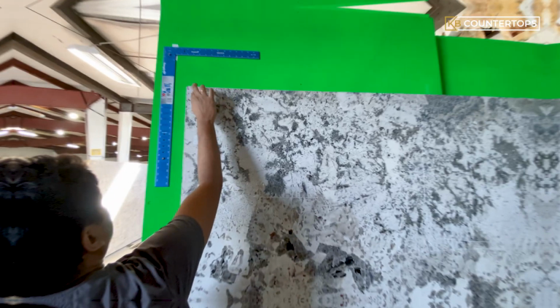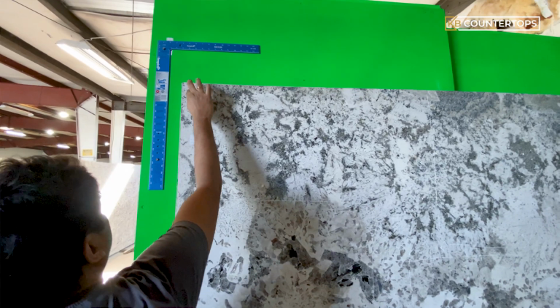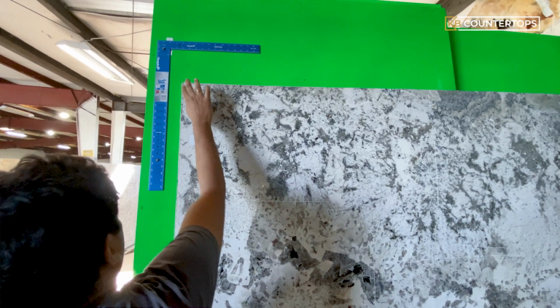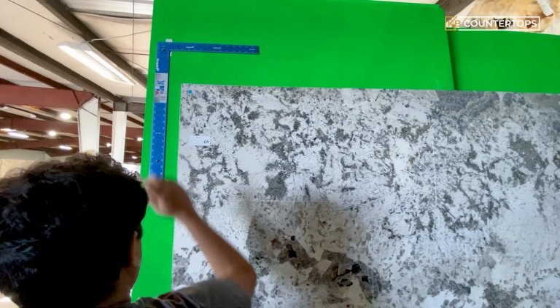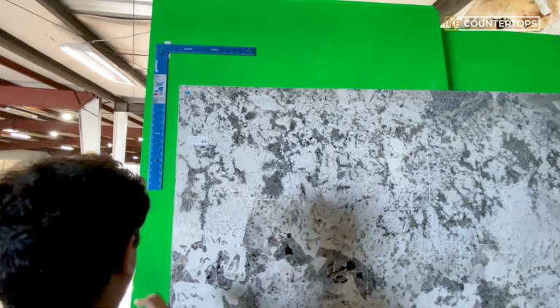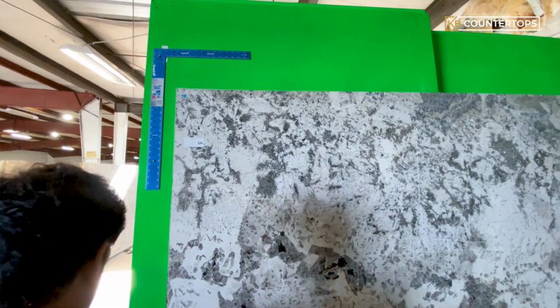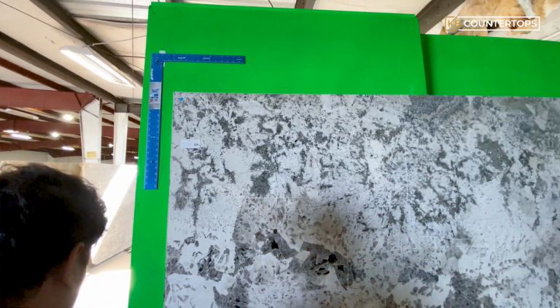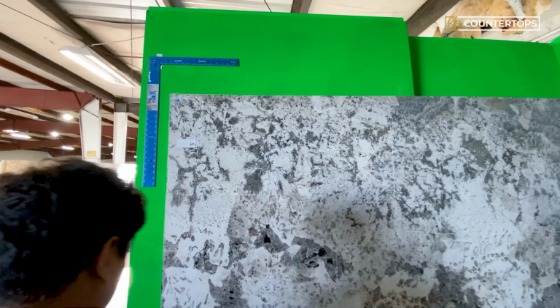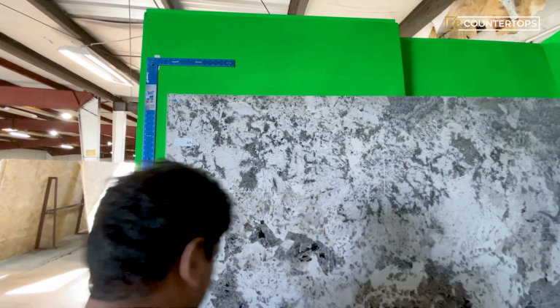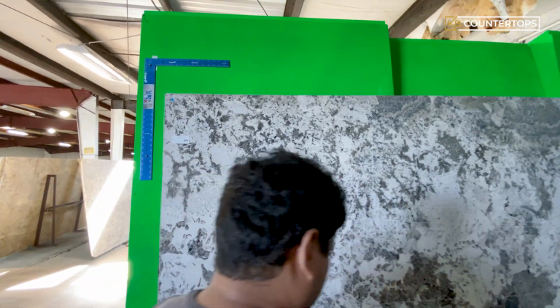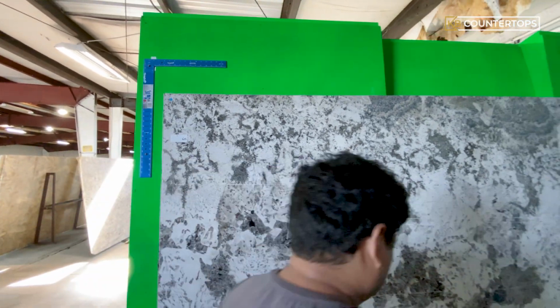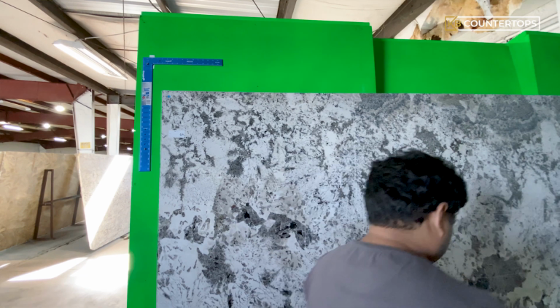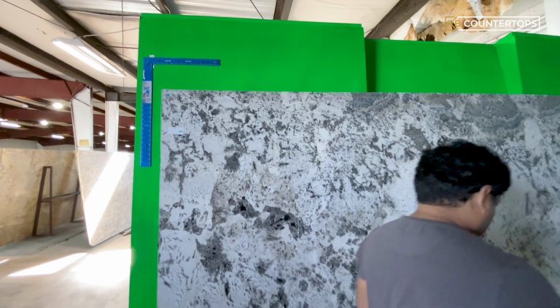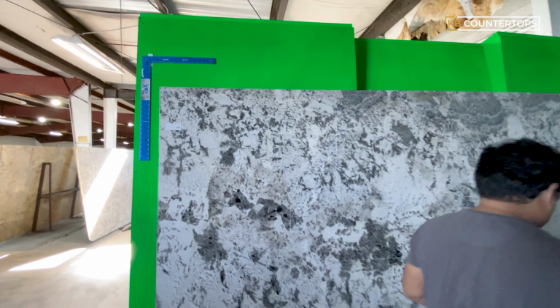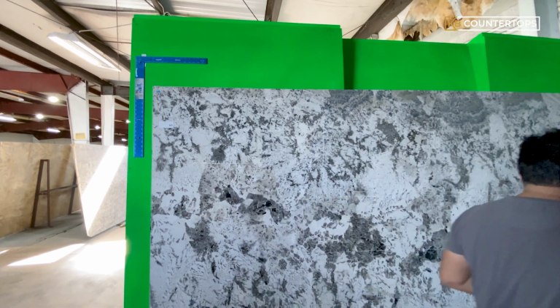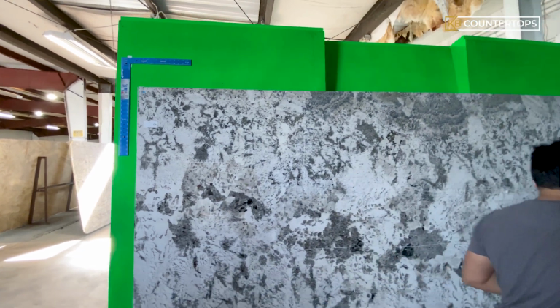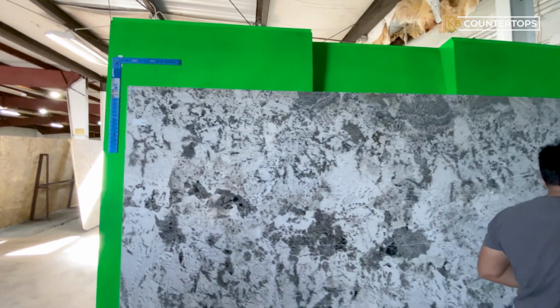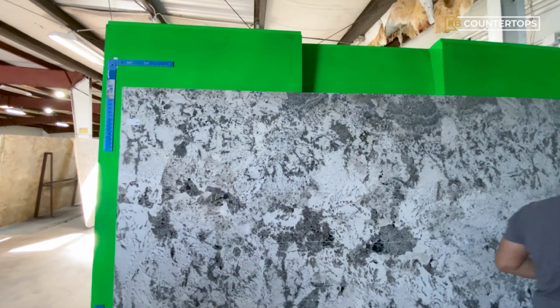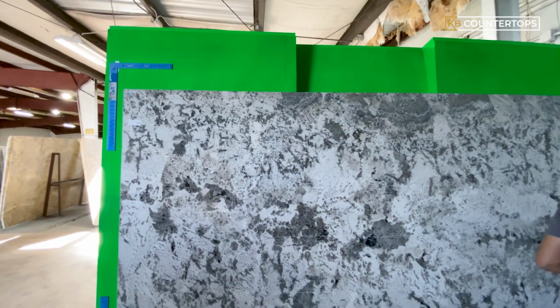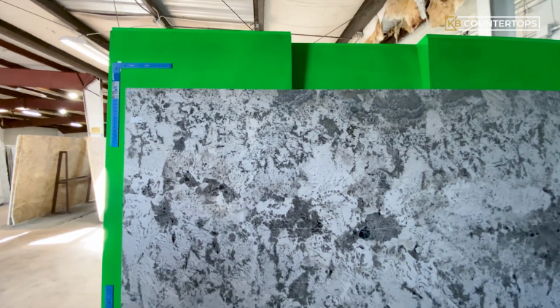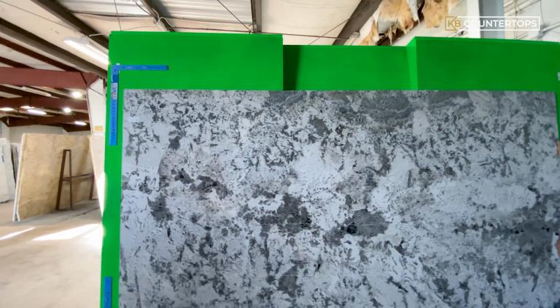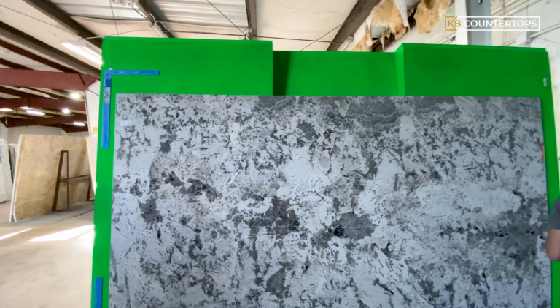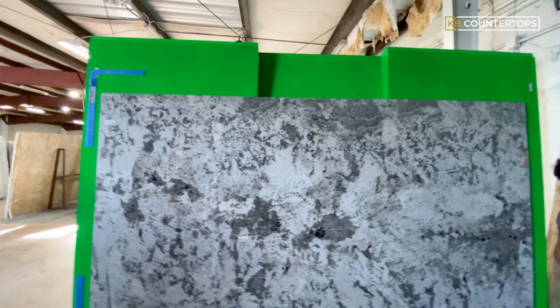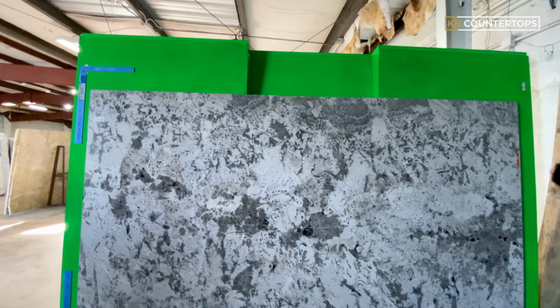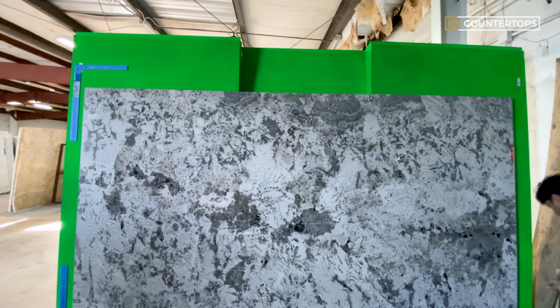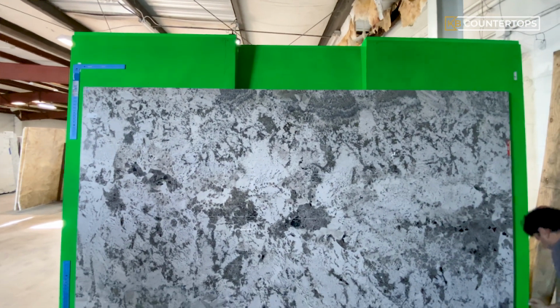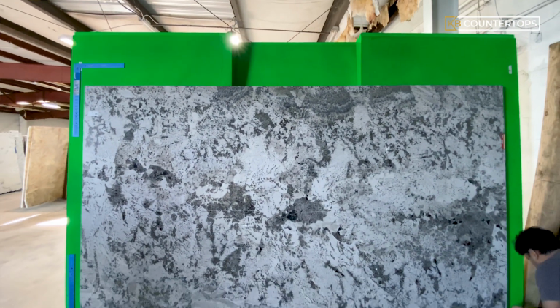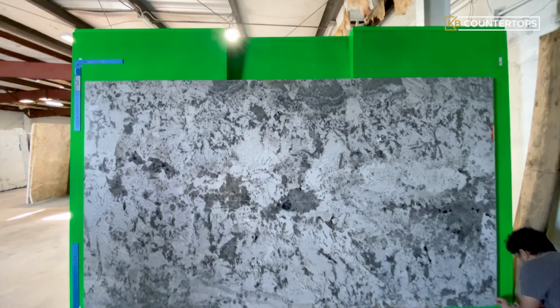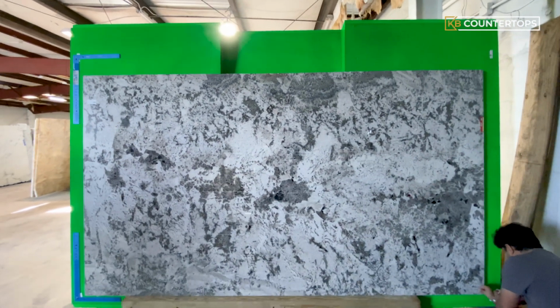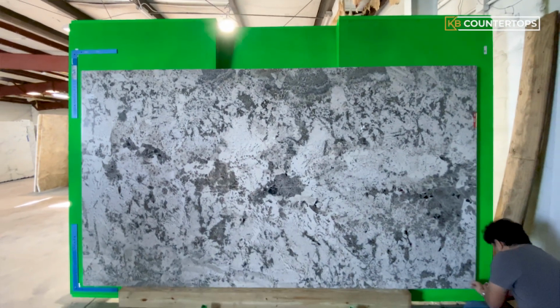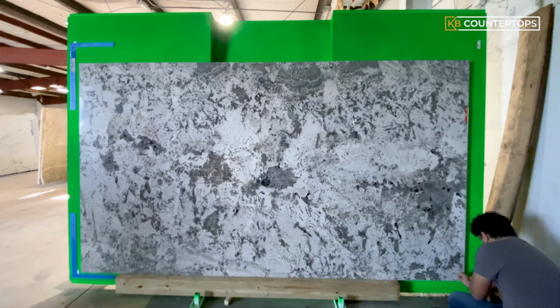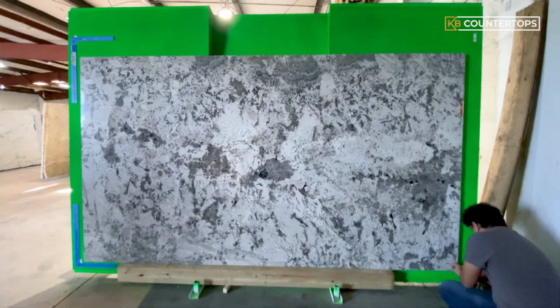After the digital layout is perfected to the dimensions provided, the worker performs a final physical inspection of the slab for any imperfections or dents.